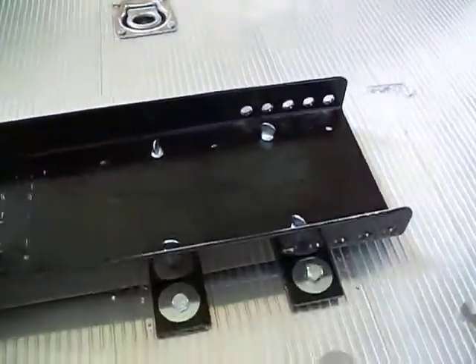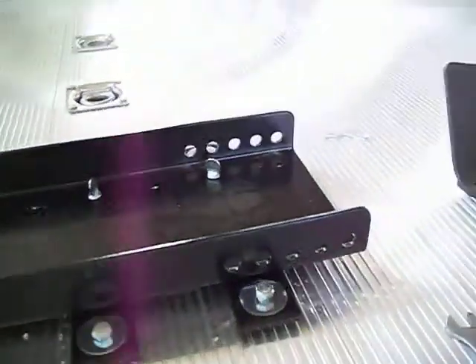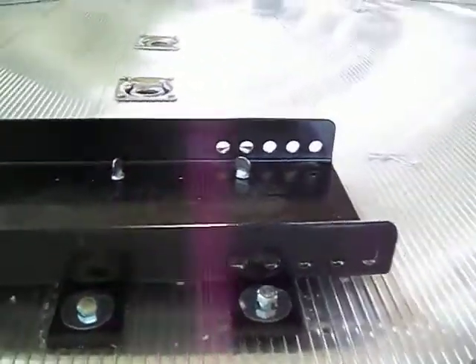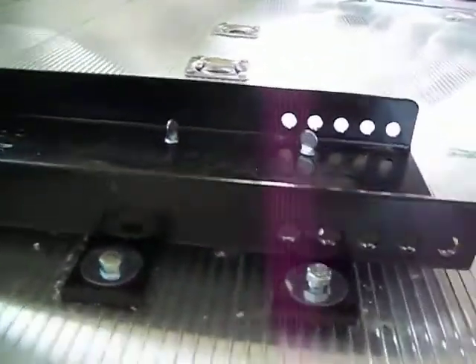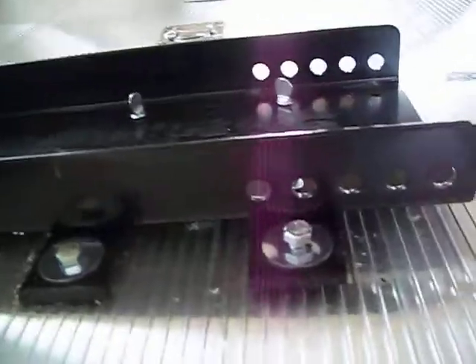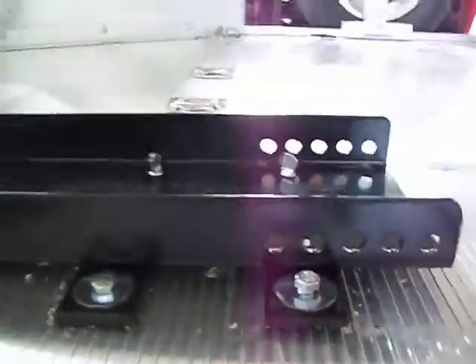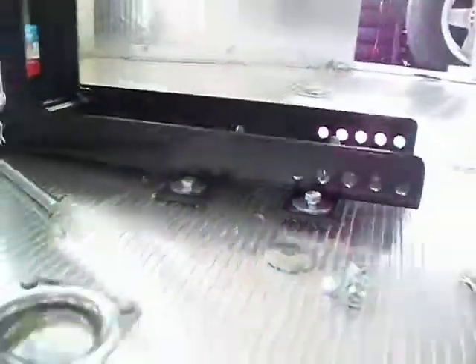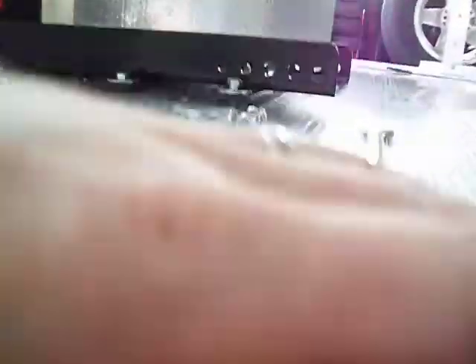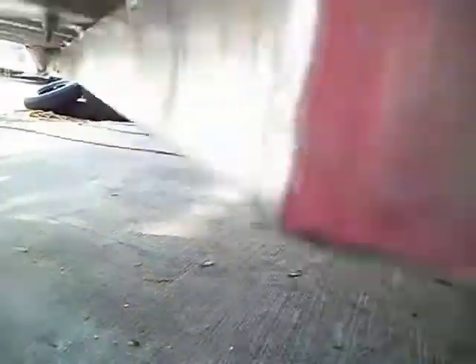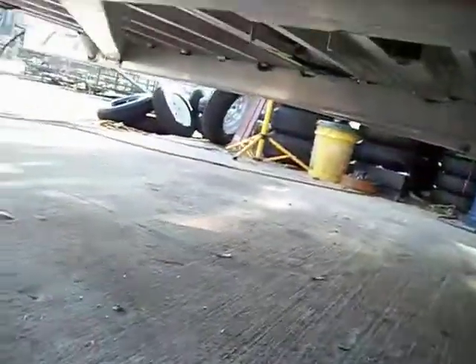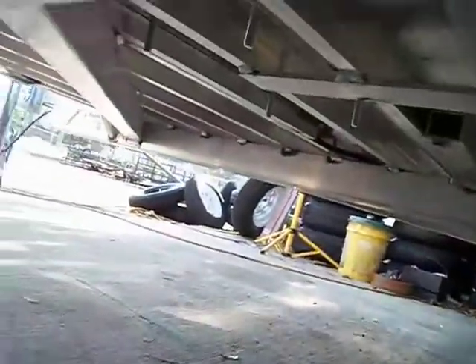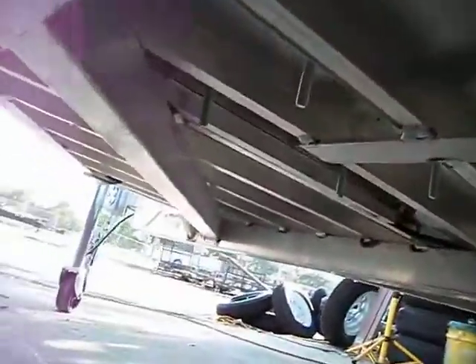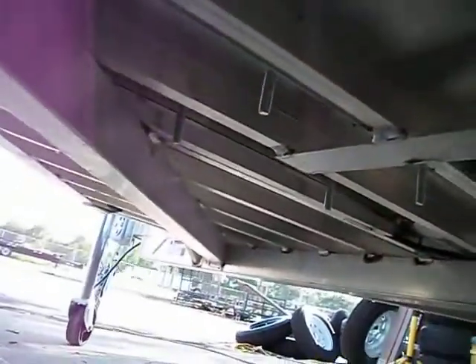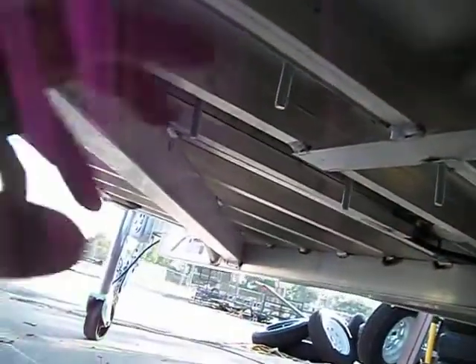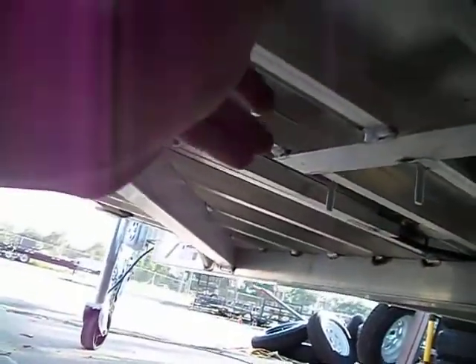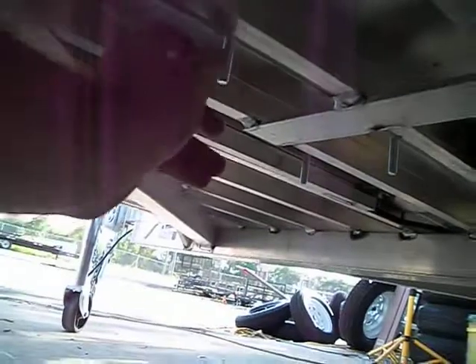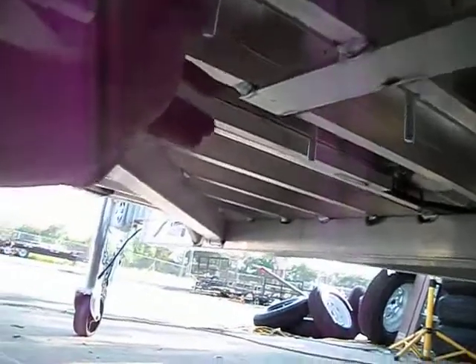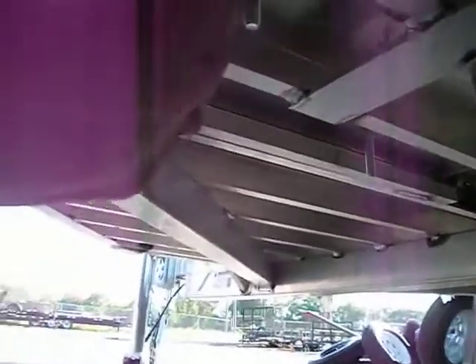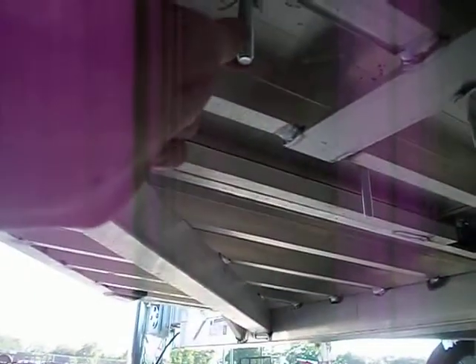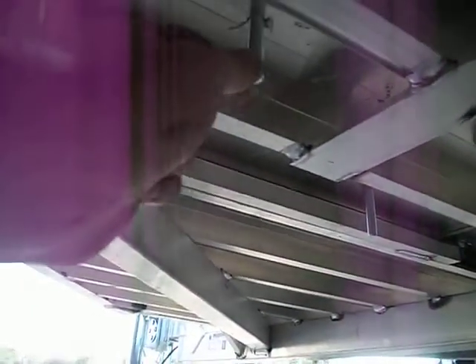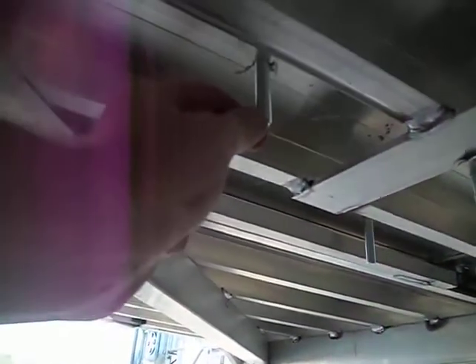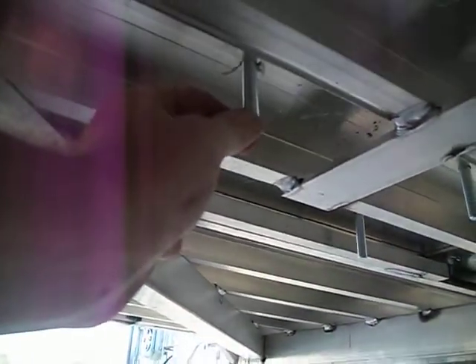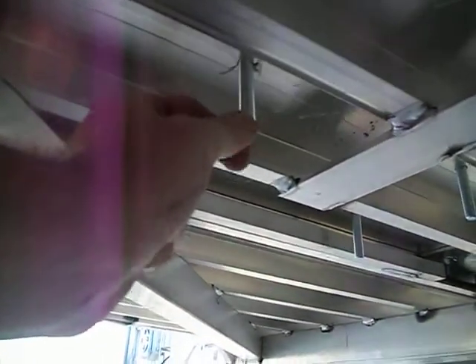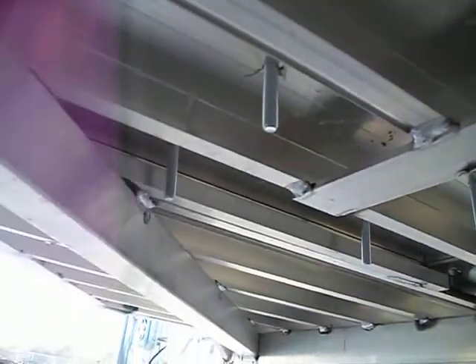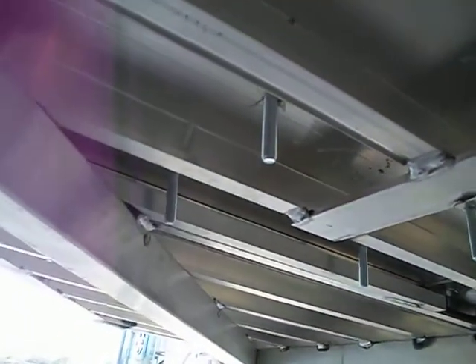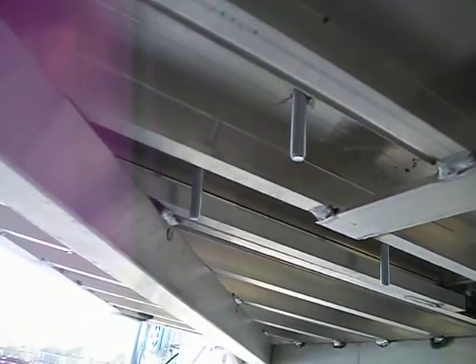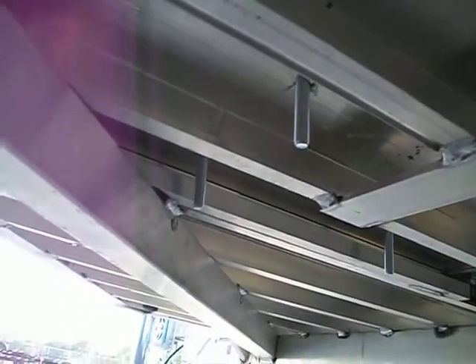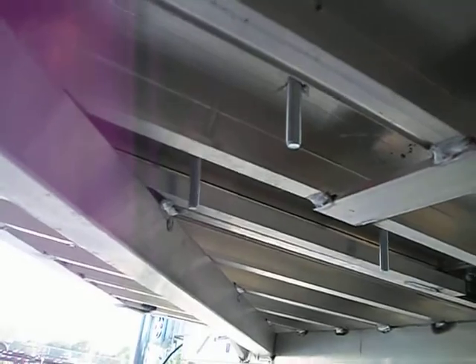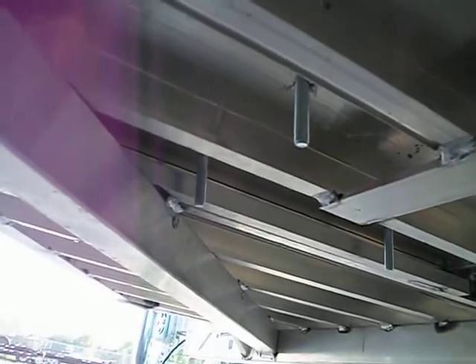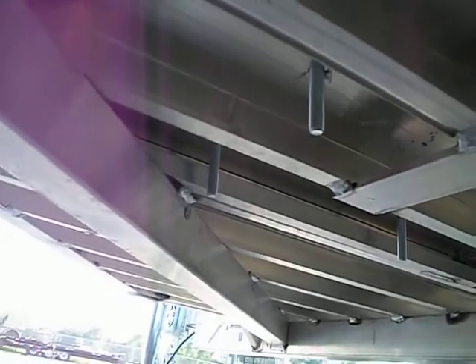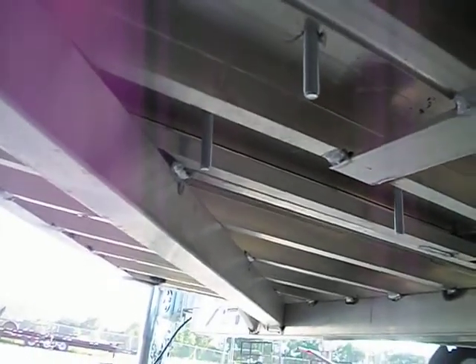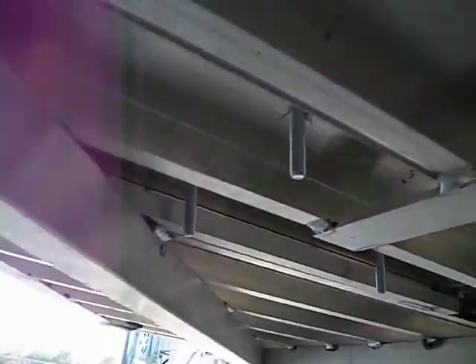The other thing to remember when installing is to look underneath the trailer and make sure when you drill your holes, you do not drill them through a rib in the trailer. That's only on the Luma trailers that you have to worry about that.